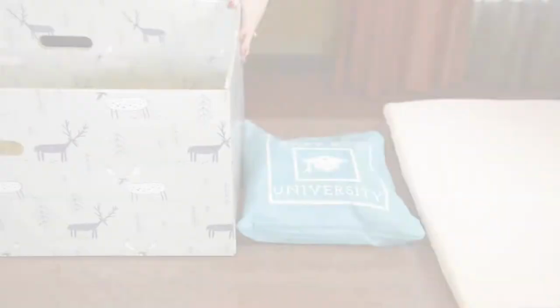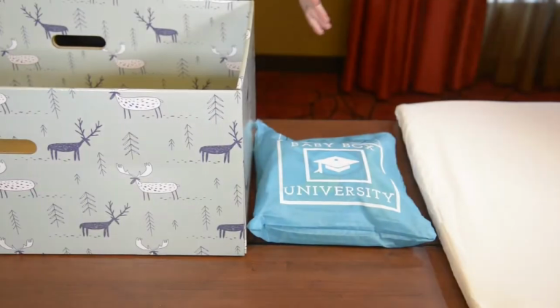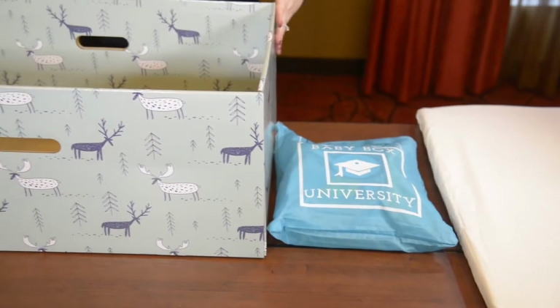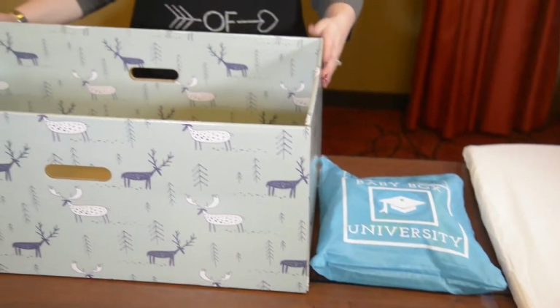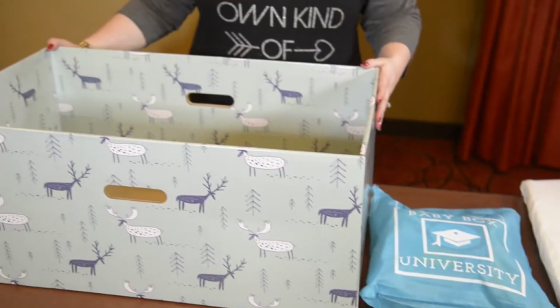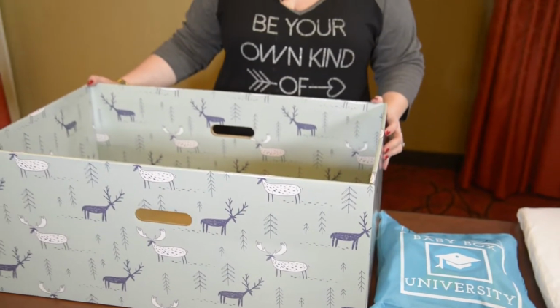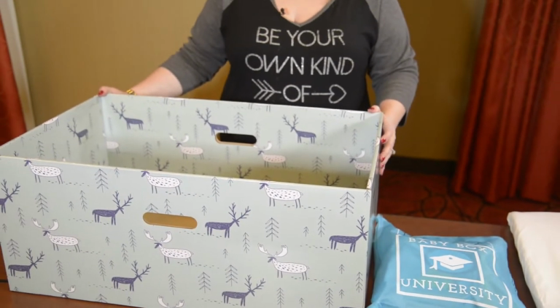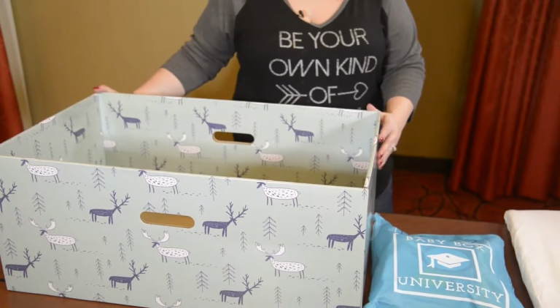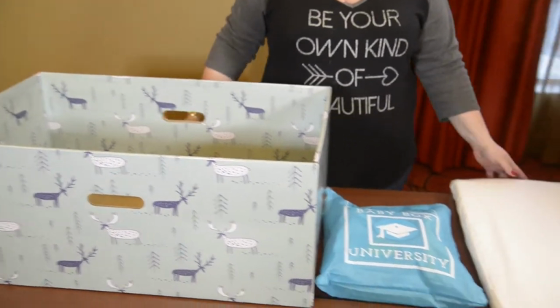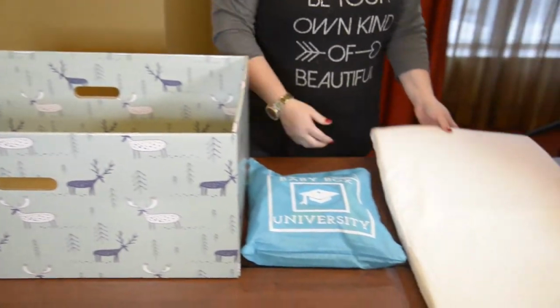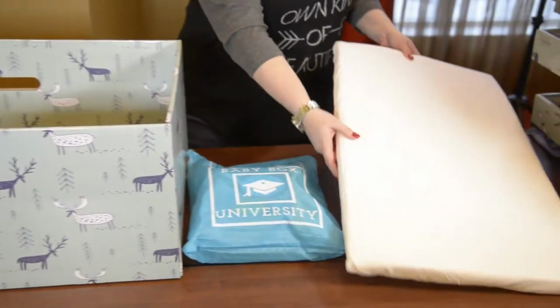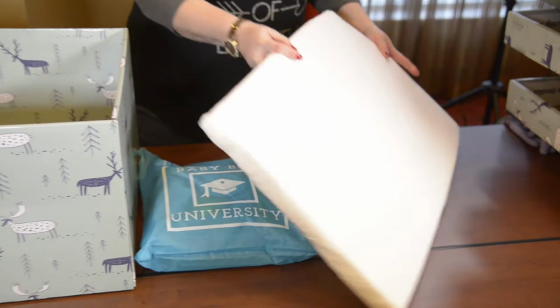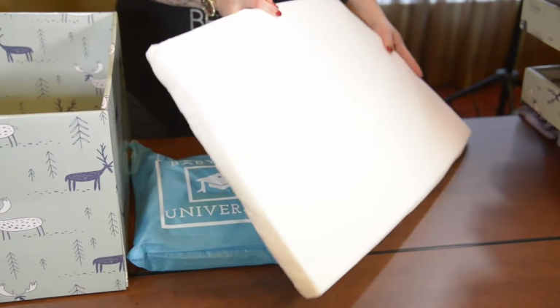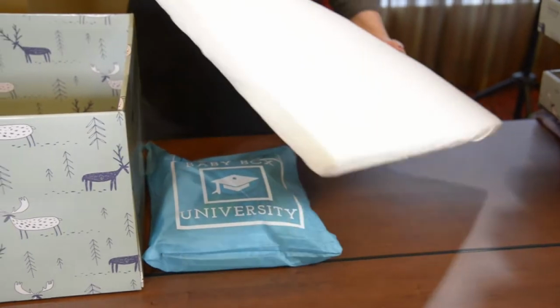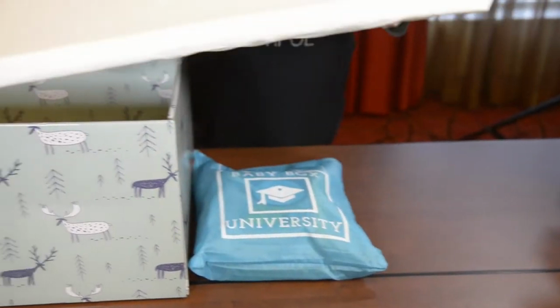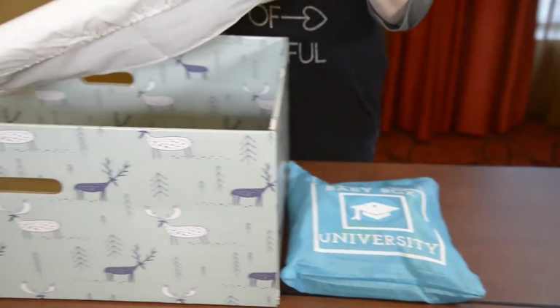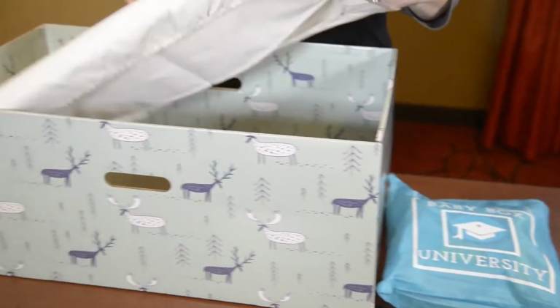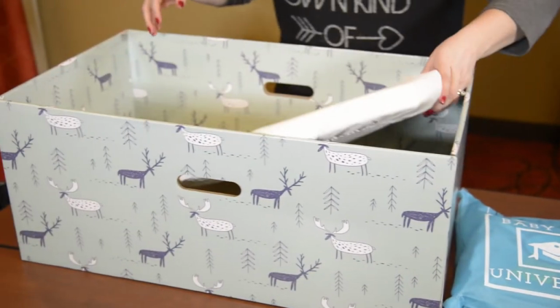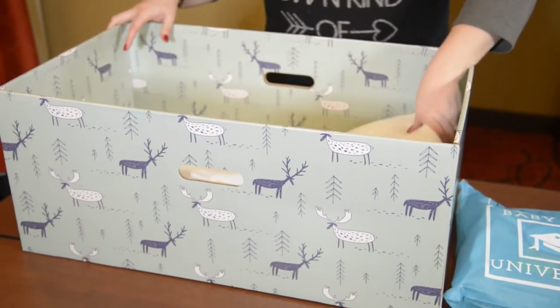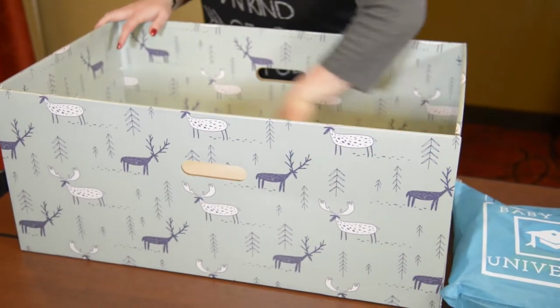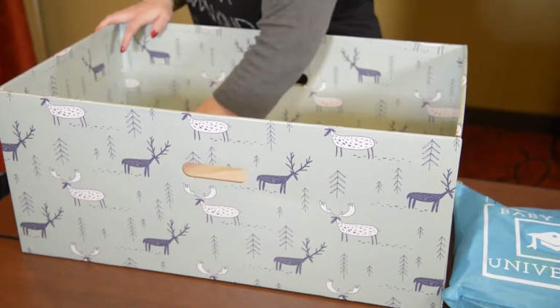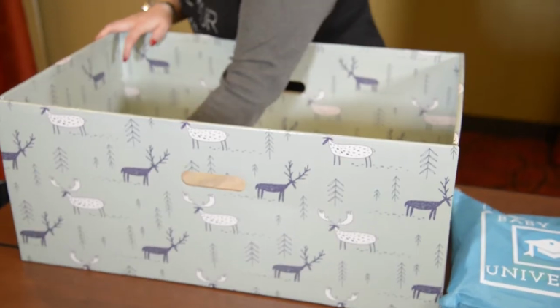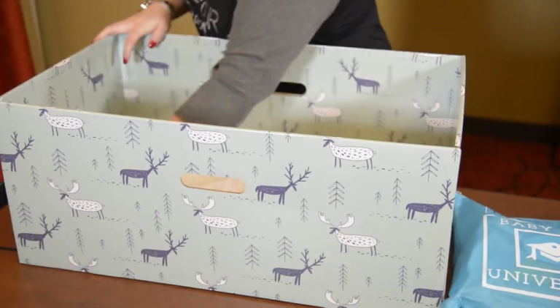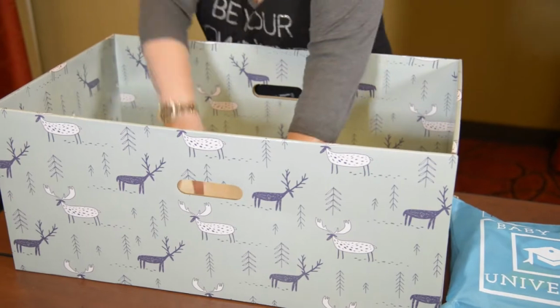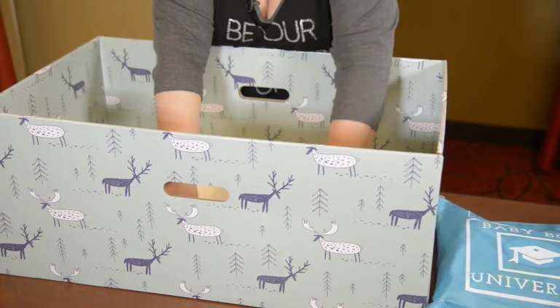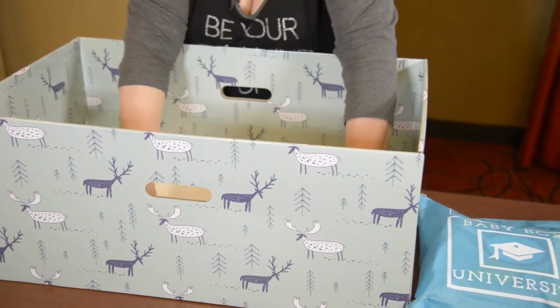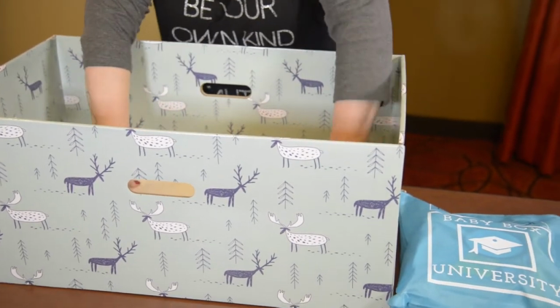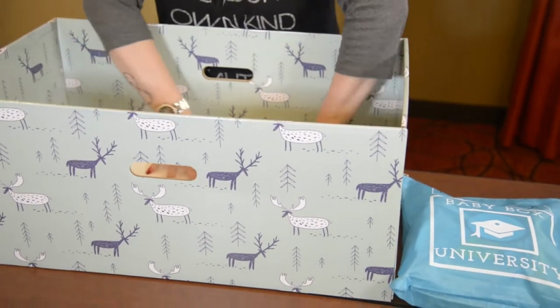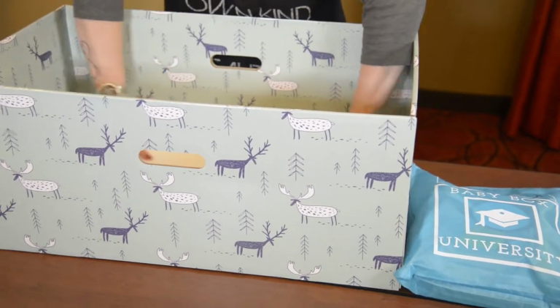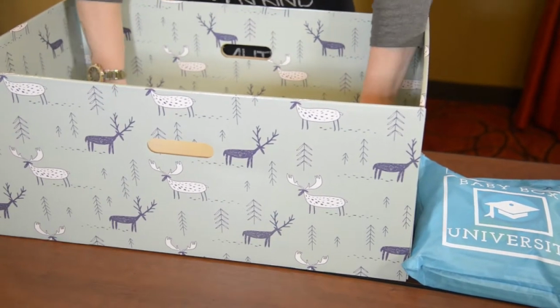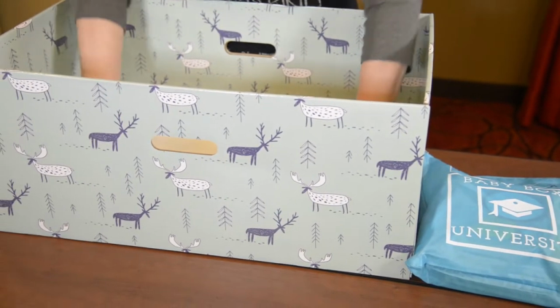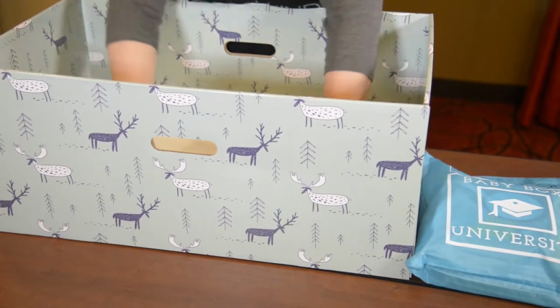The last step in putting together your baby box is to take your mattress and put it in the box, snugly against all the sides, pushing it down so it's nice and flat.